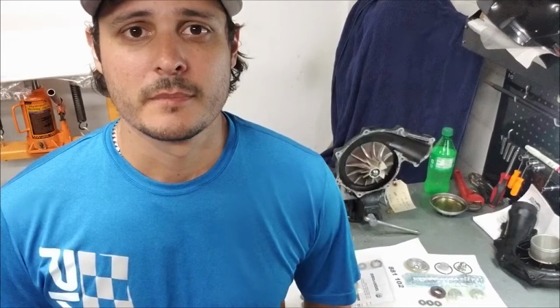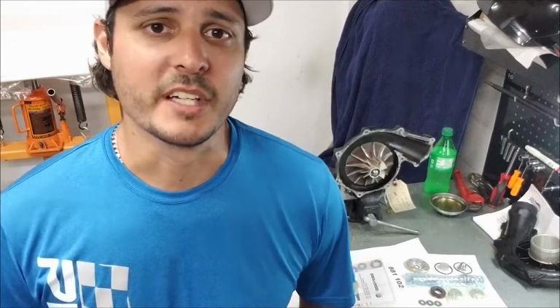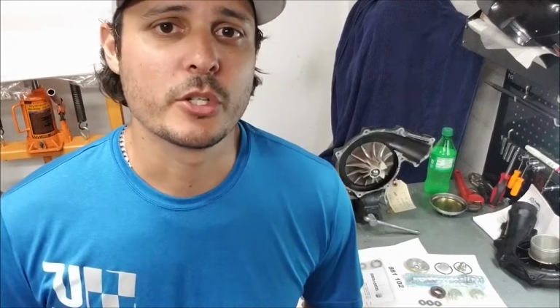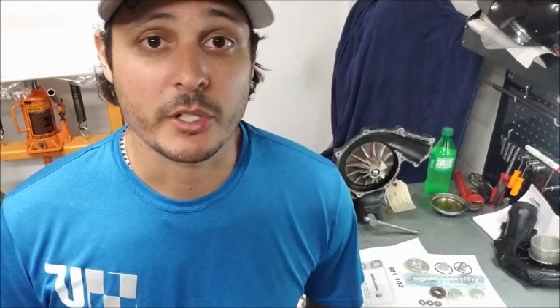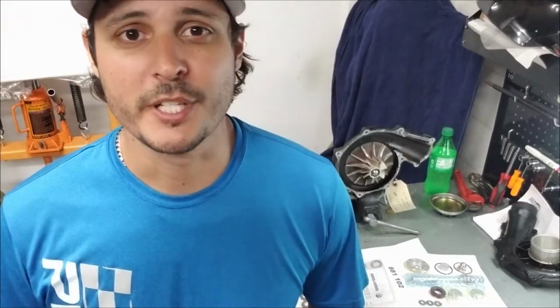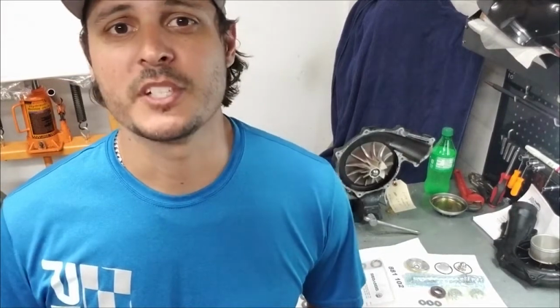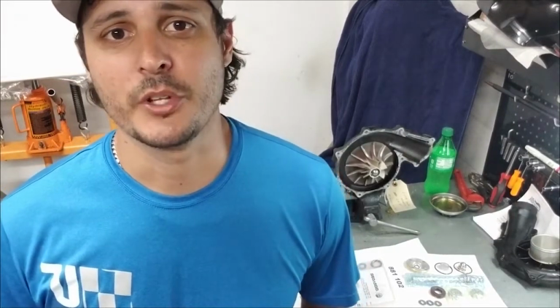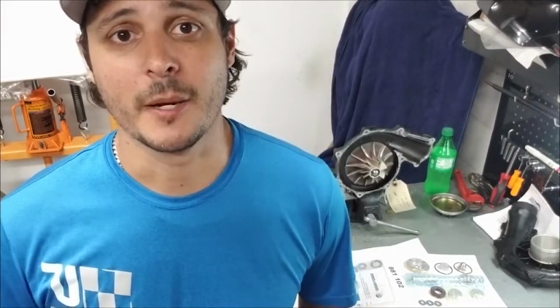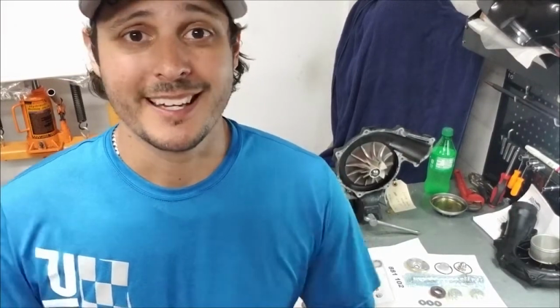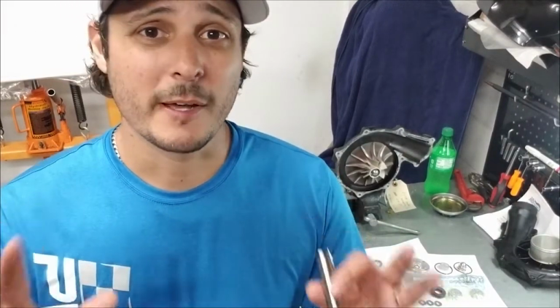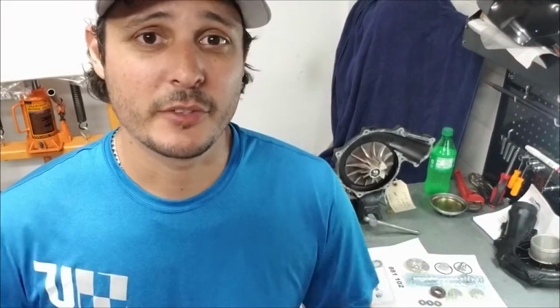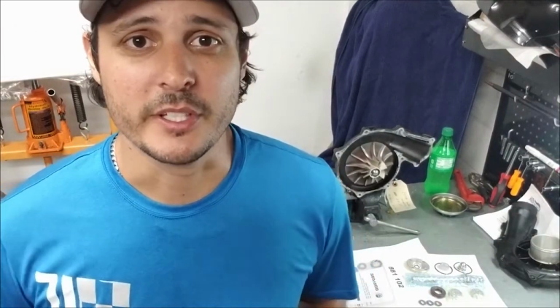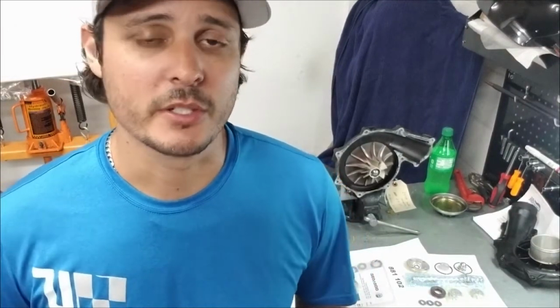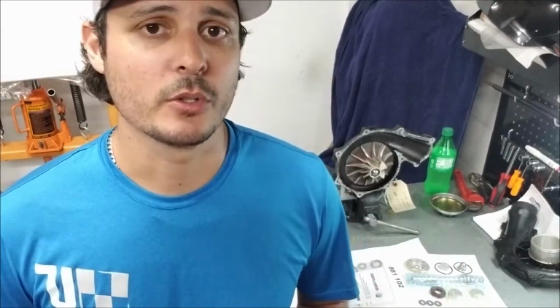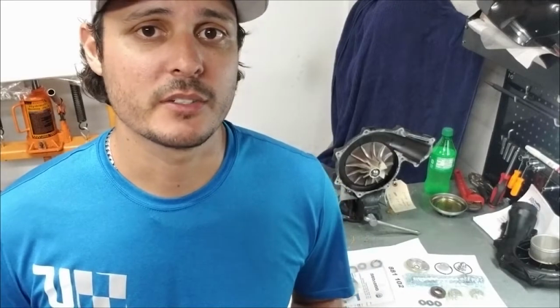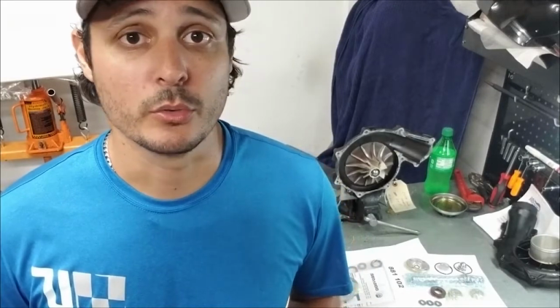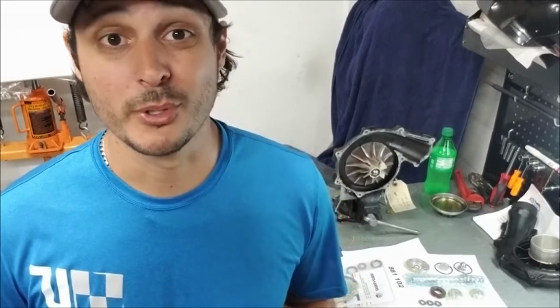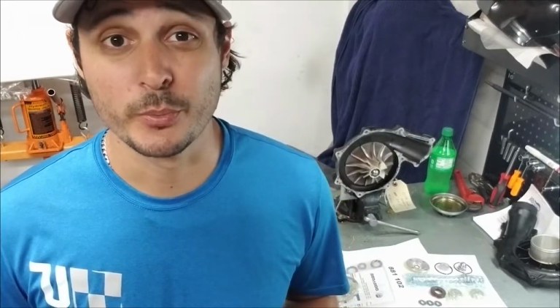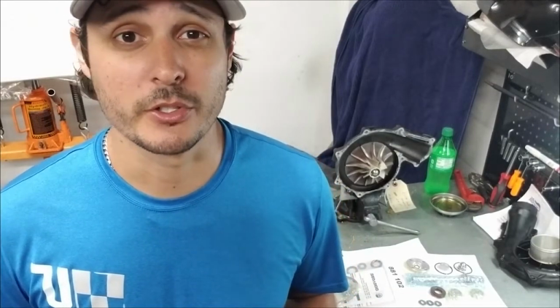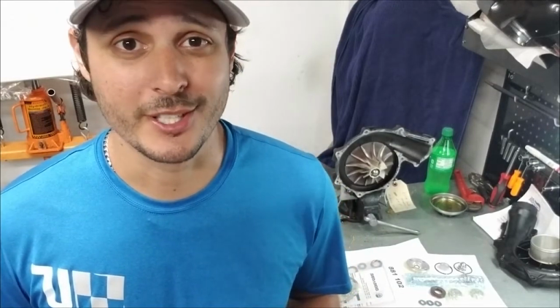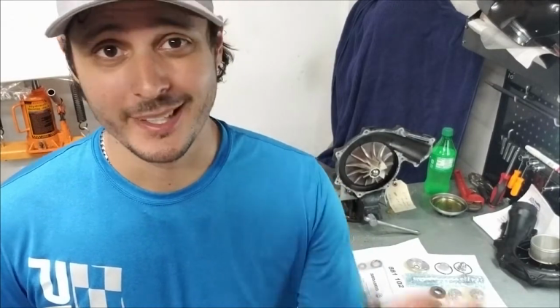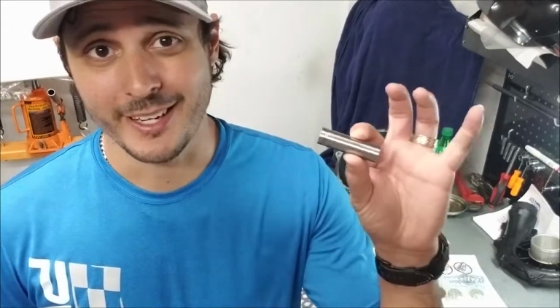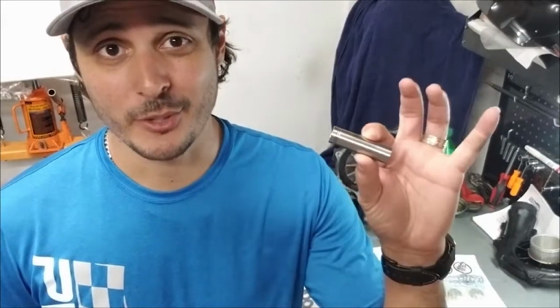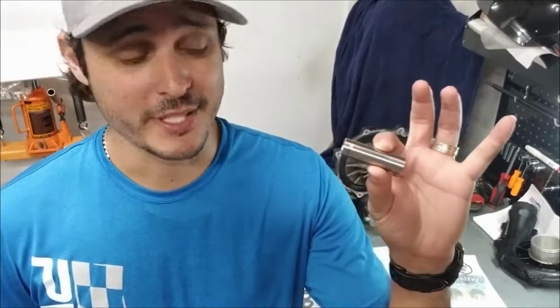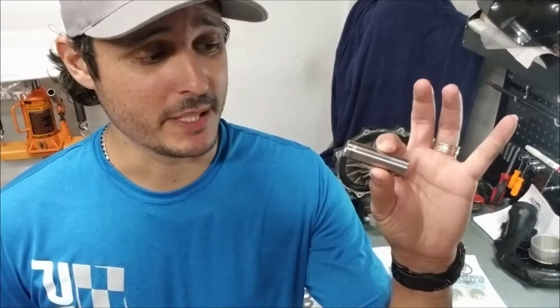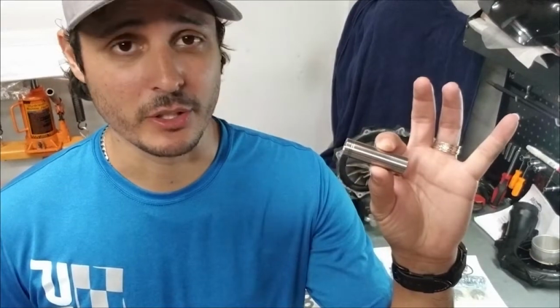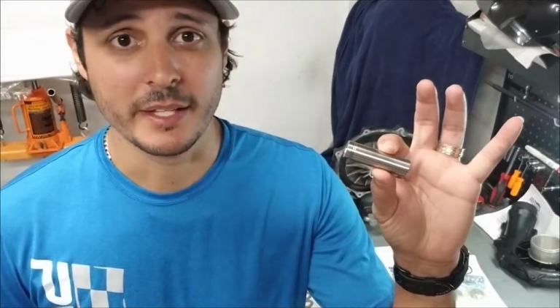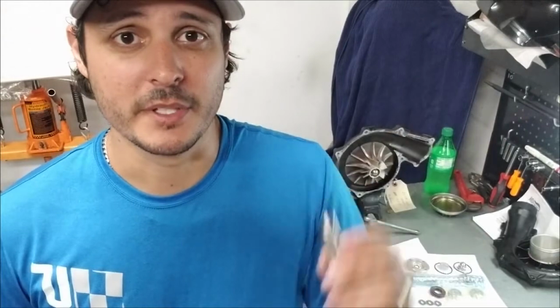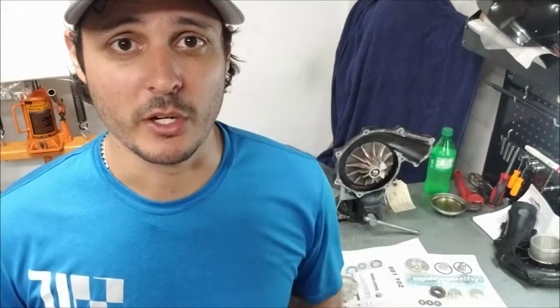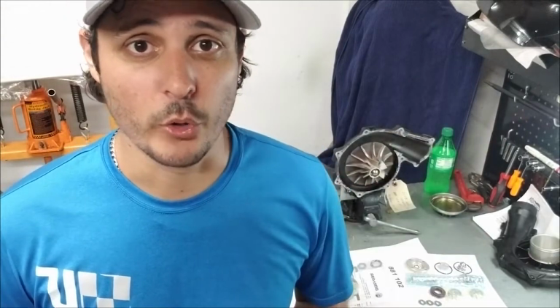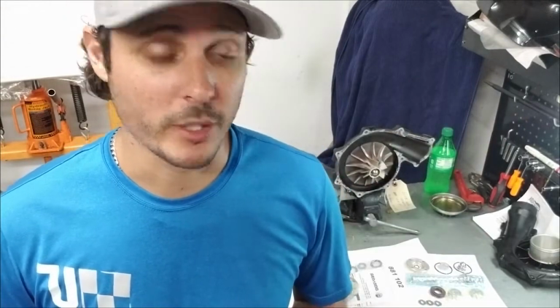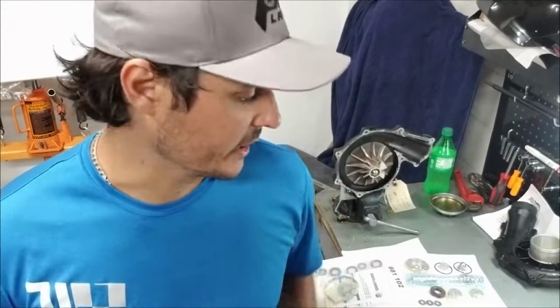Hey guys, Joe Zamataro with PWCMuscle.com. You probably found this video because you're looking to rebuild your supercharger yourself and you're having trouble with this spacer that comes in the OEM rebuild kits.